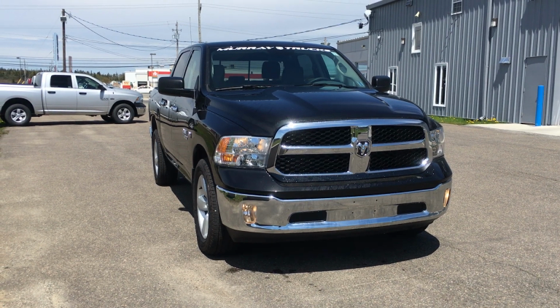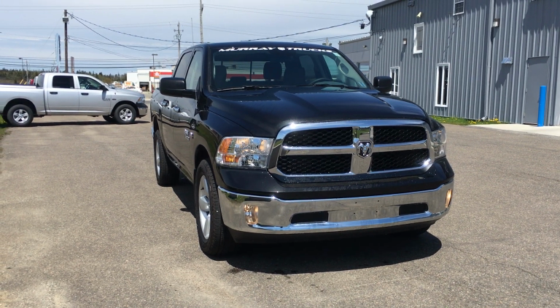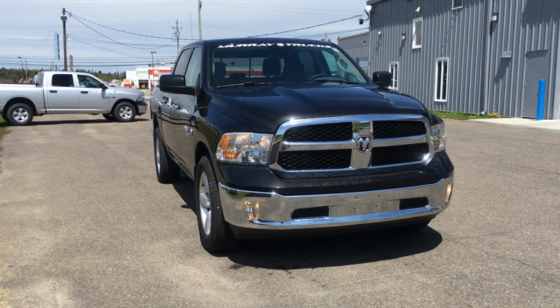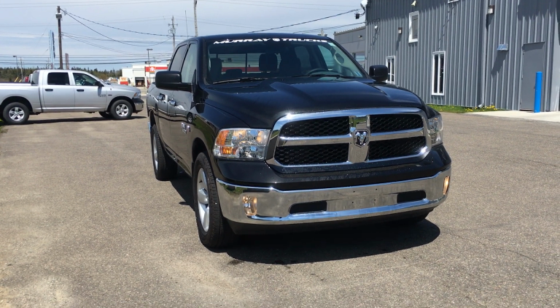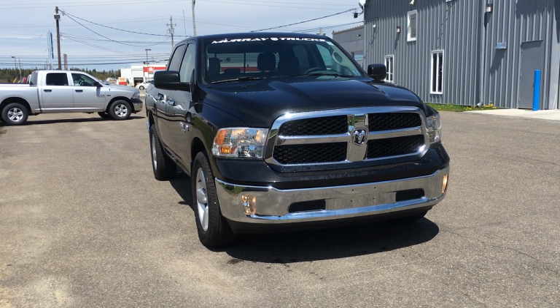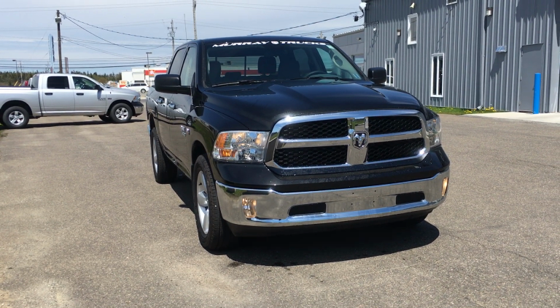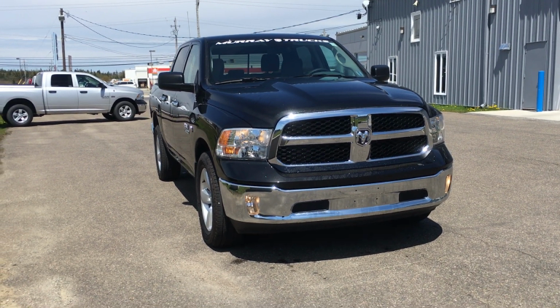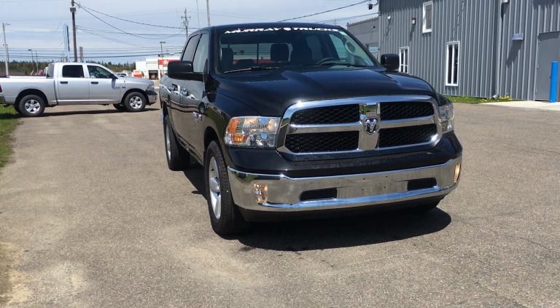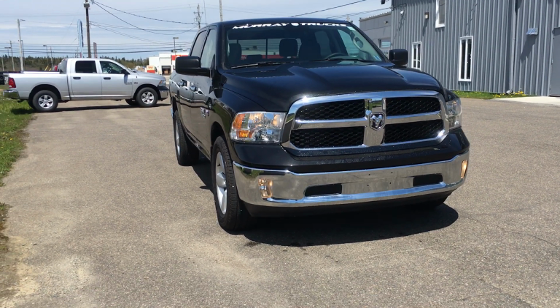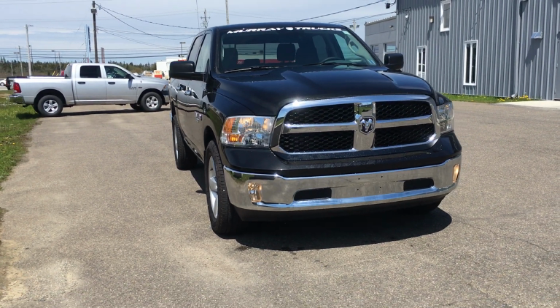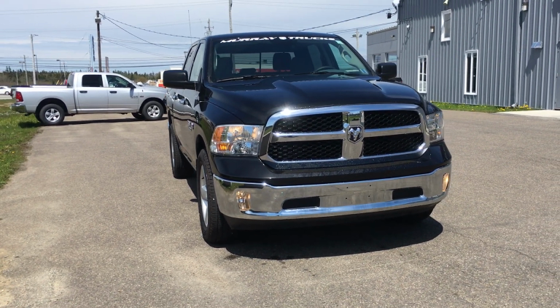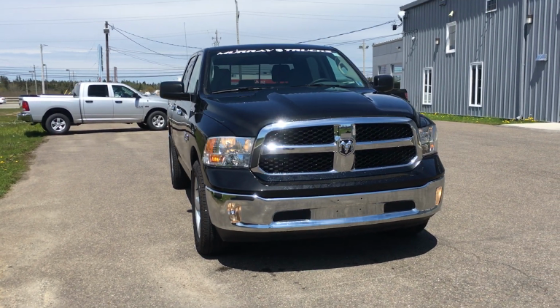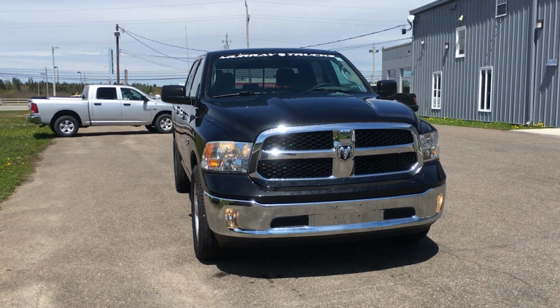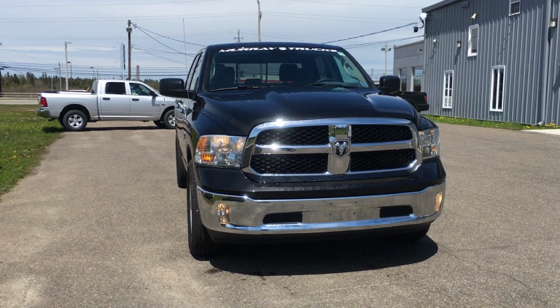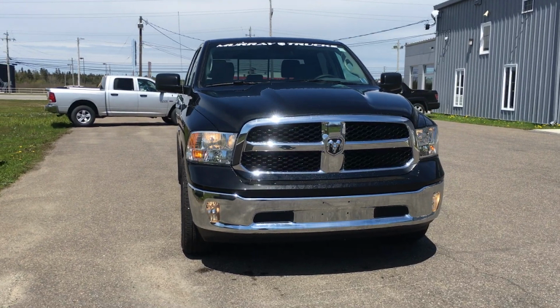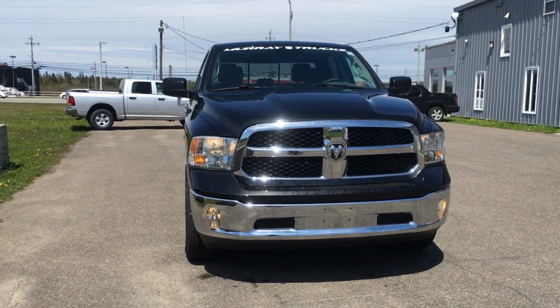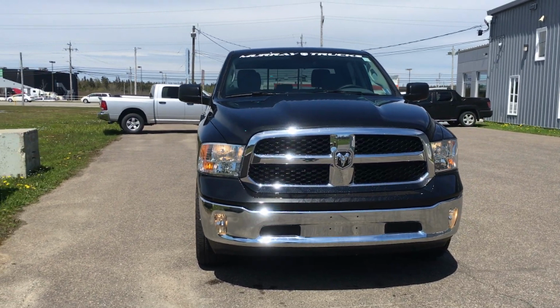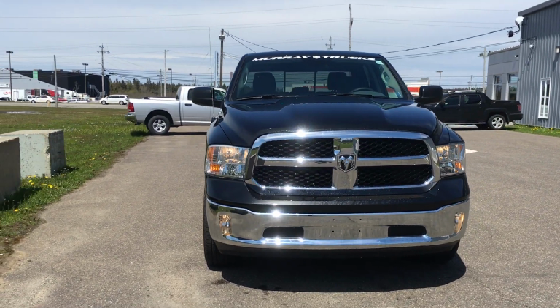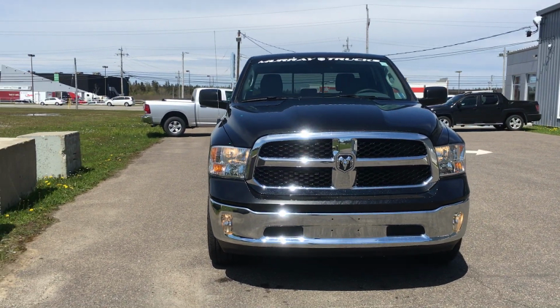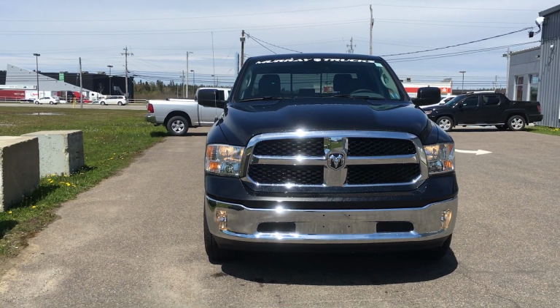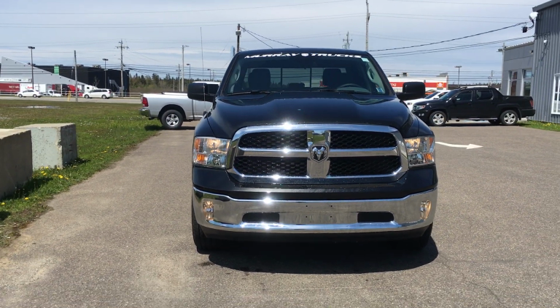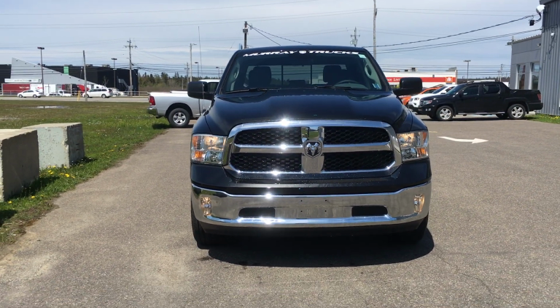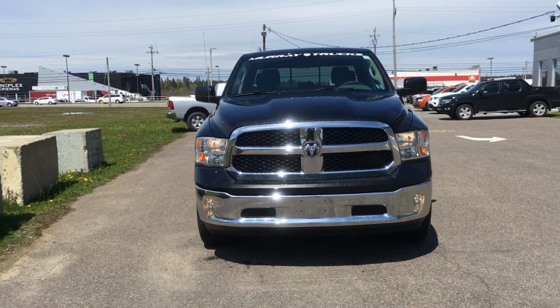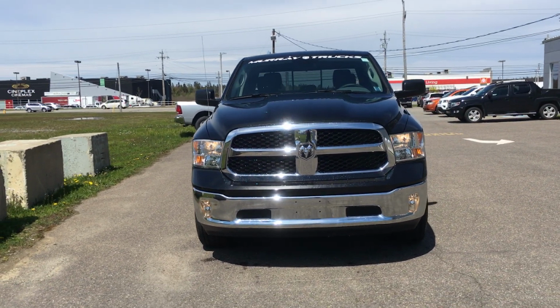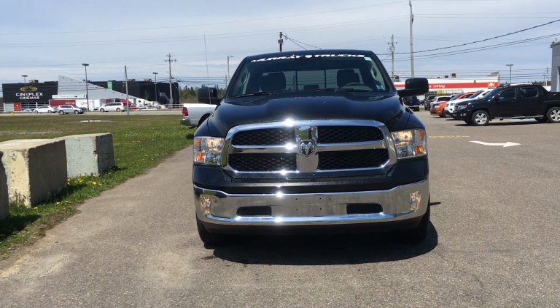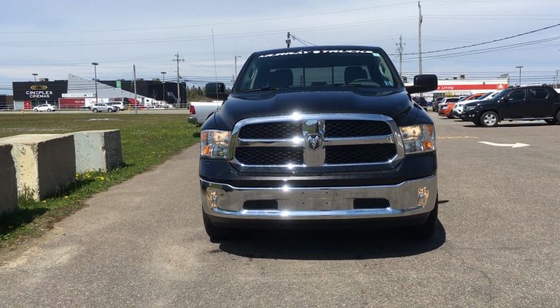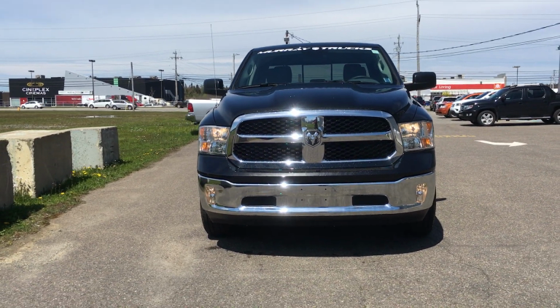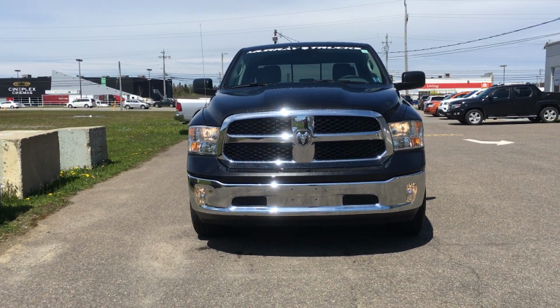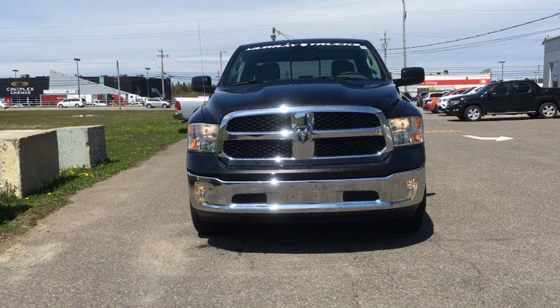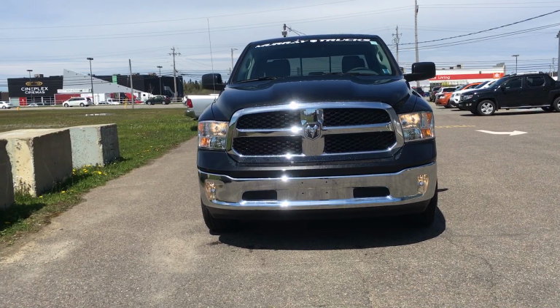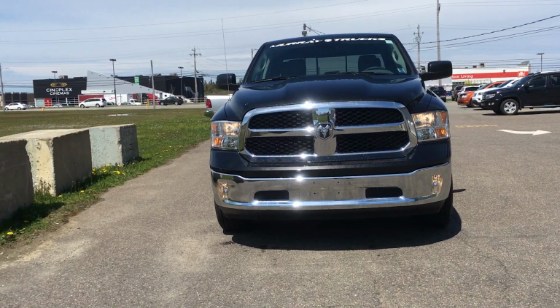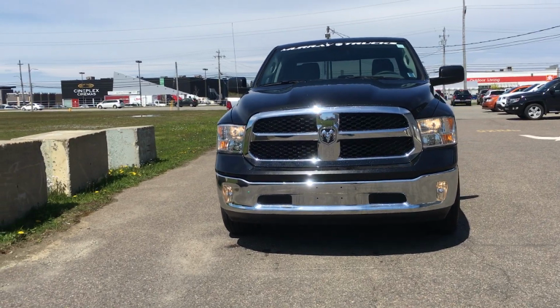Hey Martin, what's going on? It's Robbie from Murray Dodge. Just wanted to give you a quick look, a quick video of your SLT. I know you didn't get a chance to see the black one, so I'm going to show it to you right now.